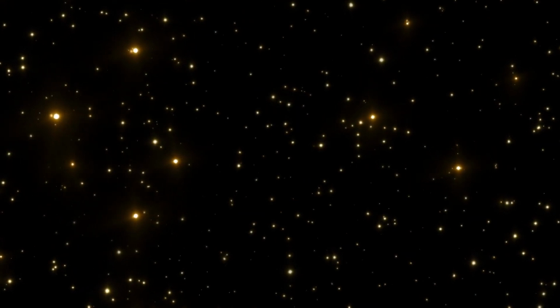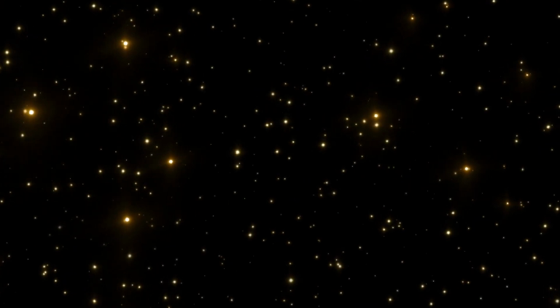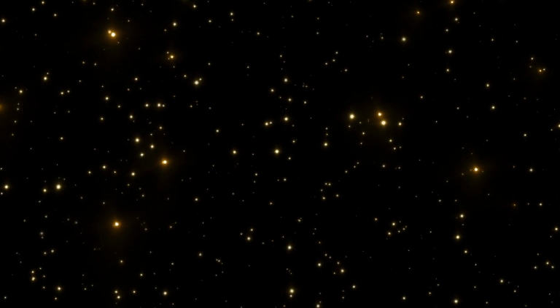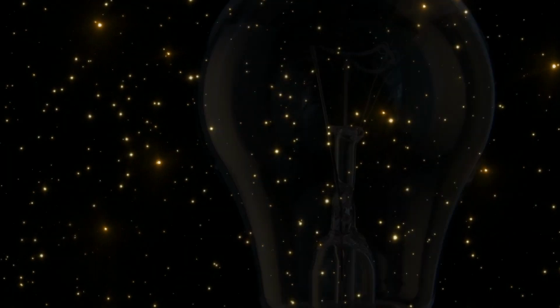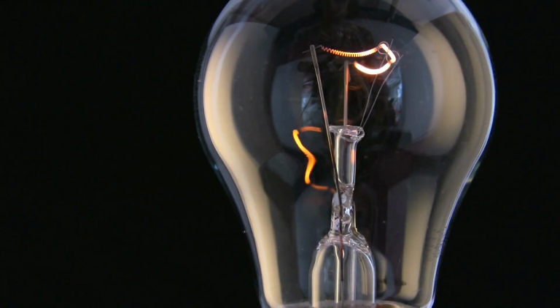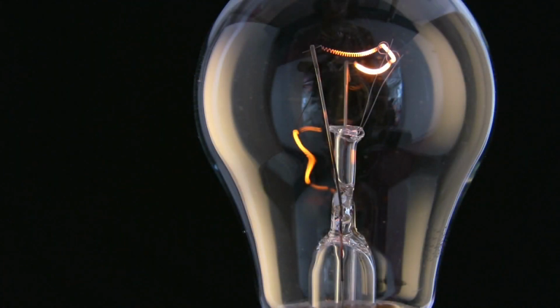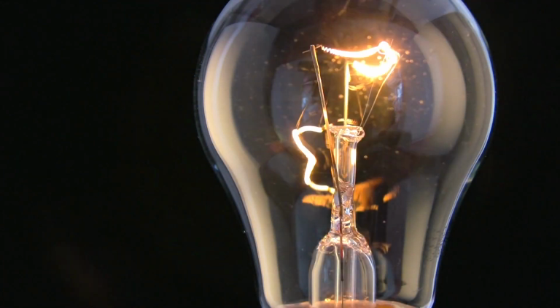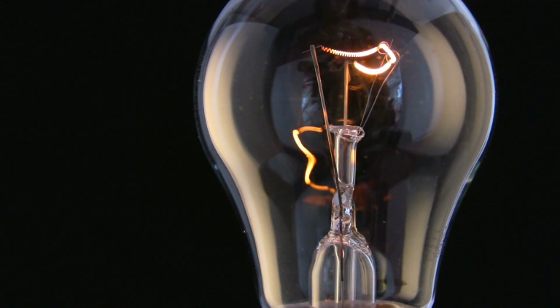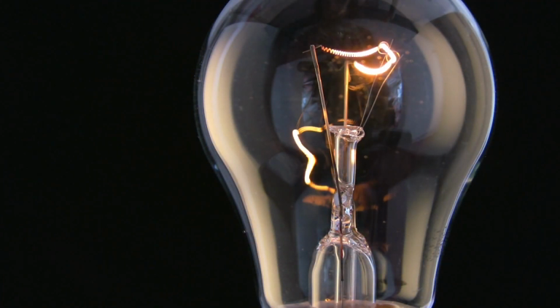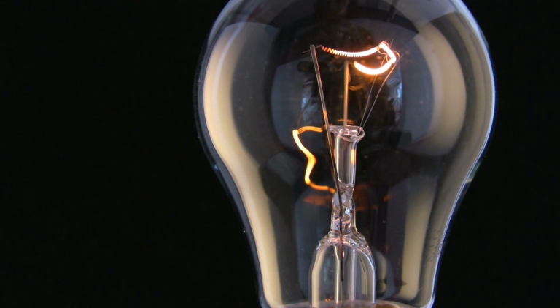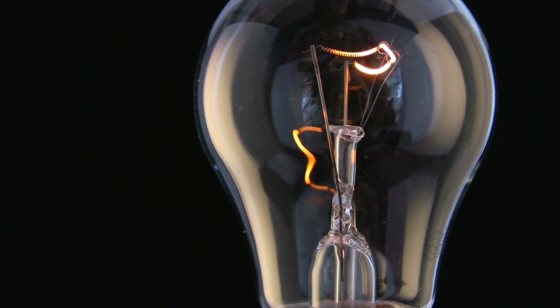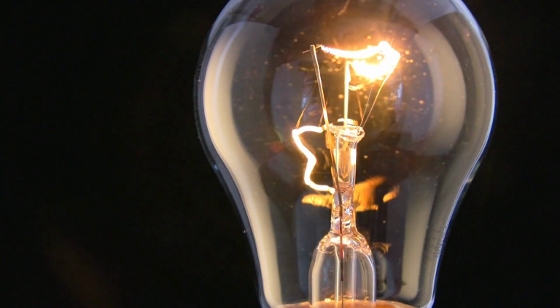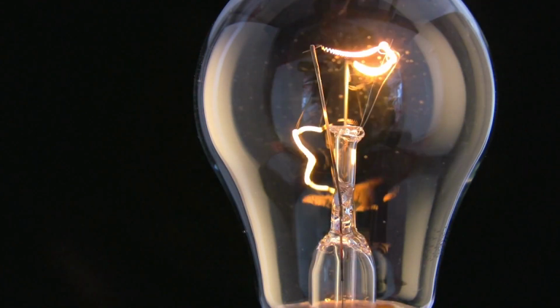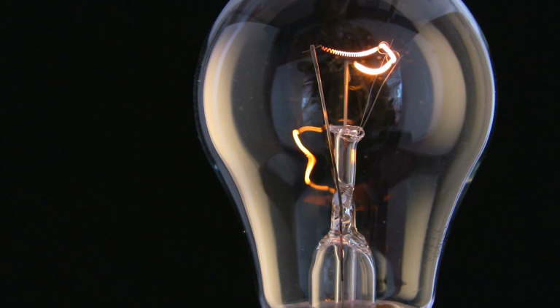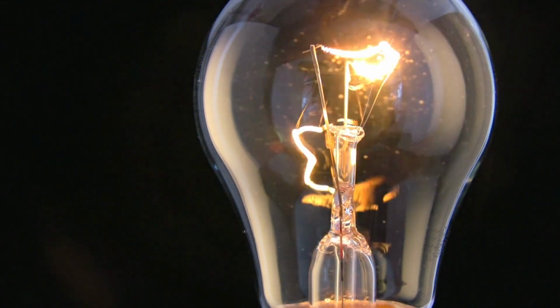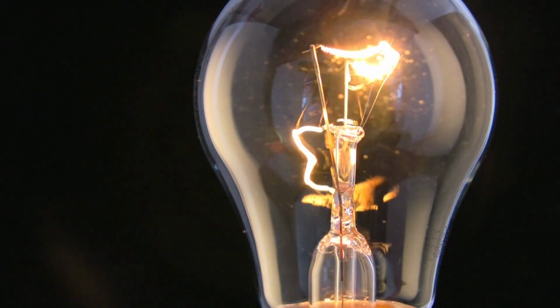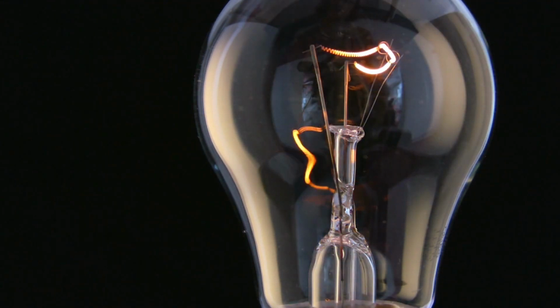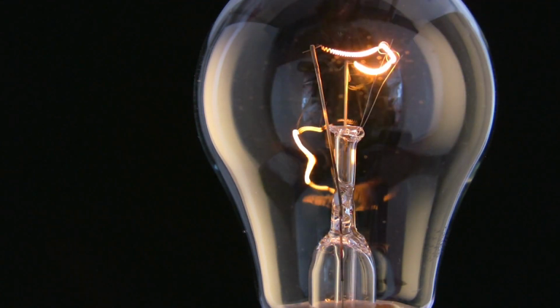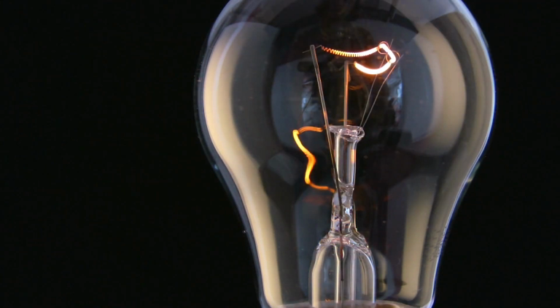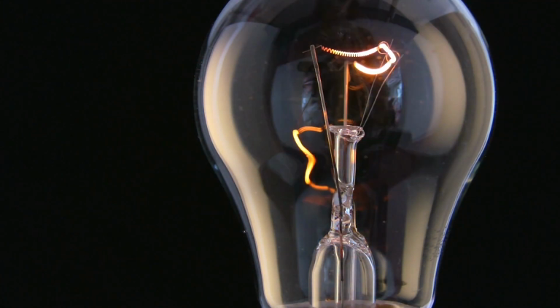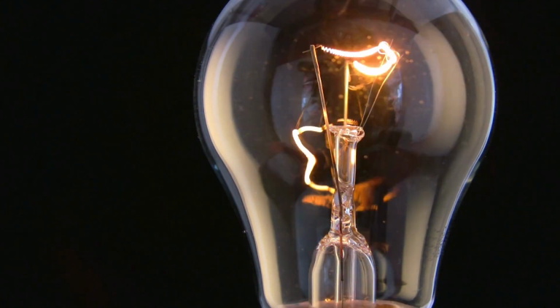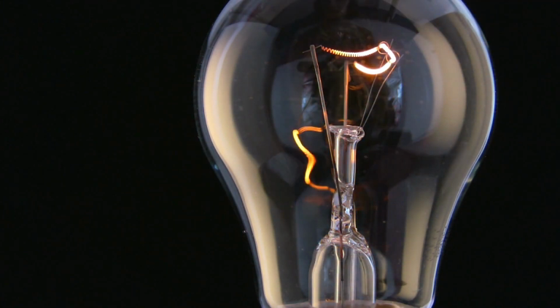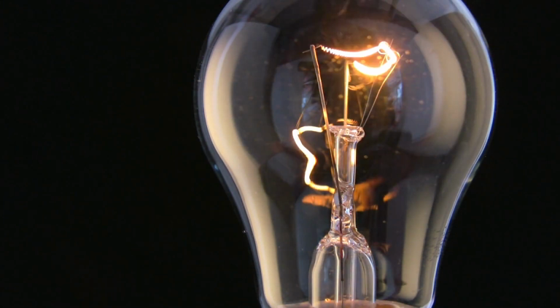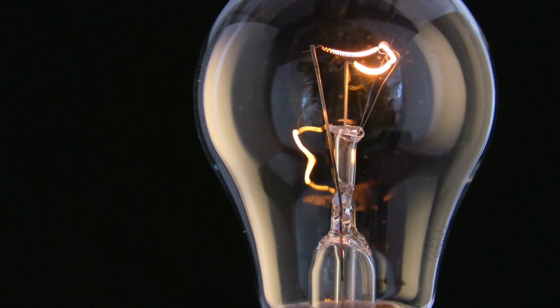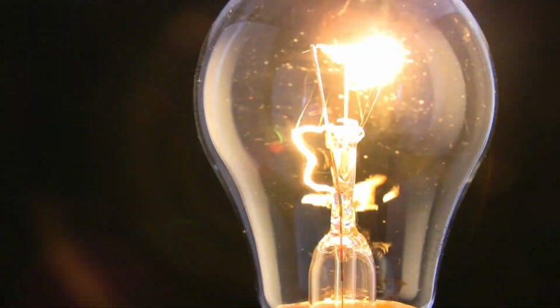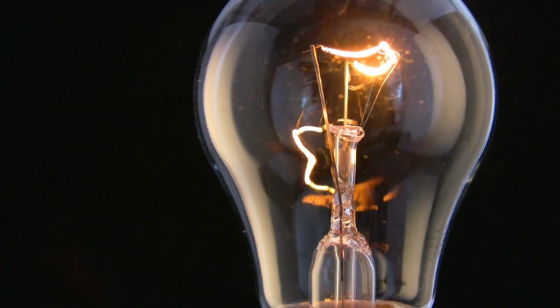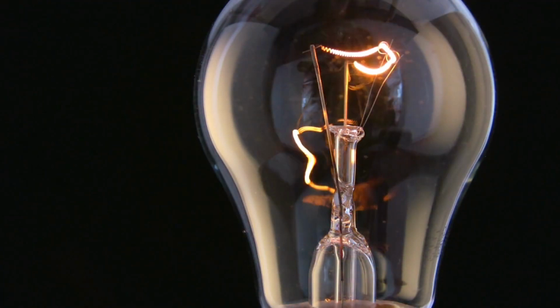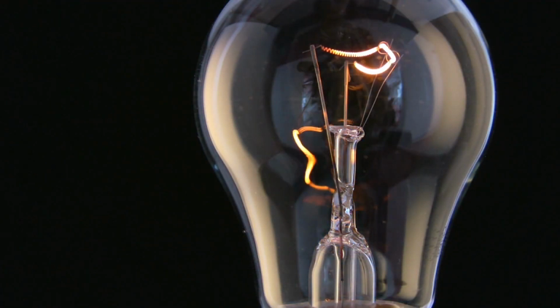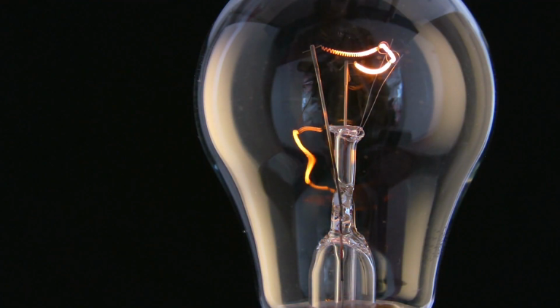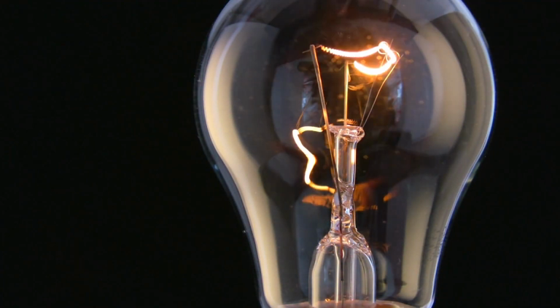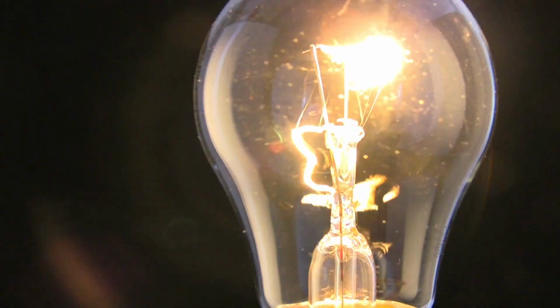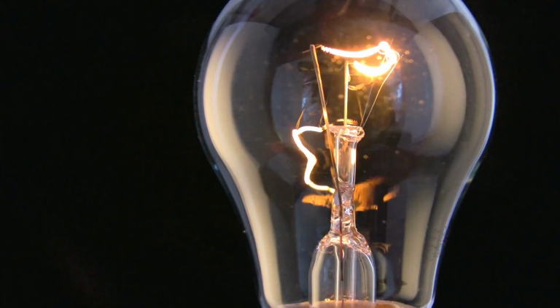When you're ready, slowly begin to turn your light bulb brain back on. Start to adjust the dimmer so that the light becomes a little brighter with each inhale, until light and energy have filled your brain and body once again.